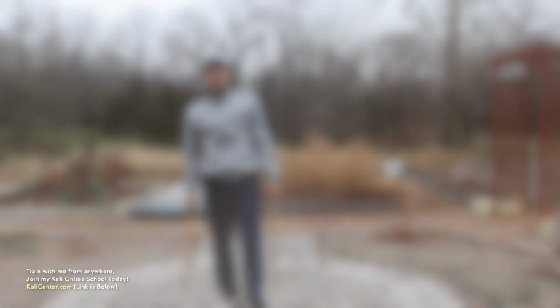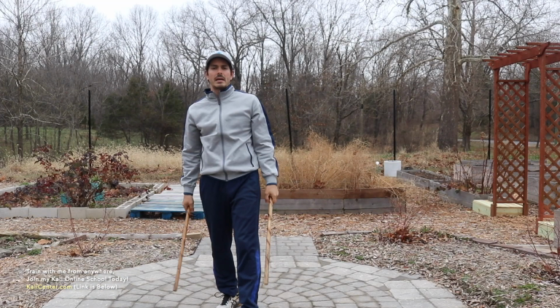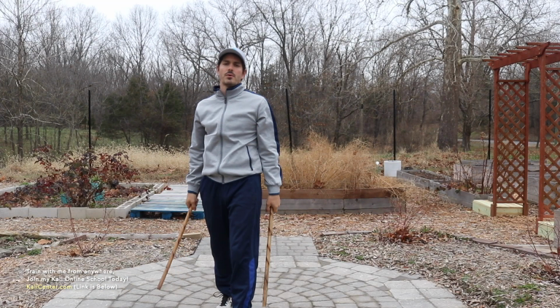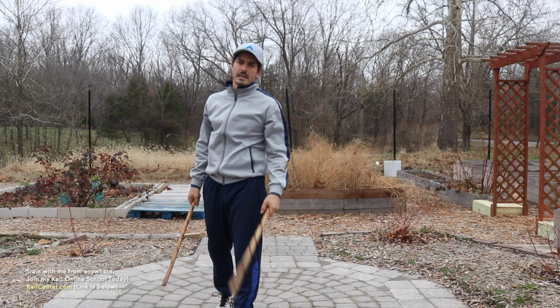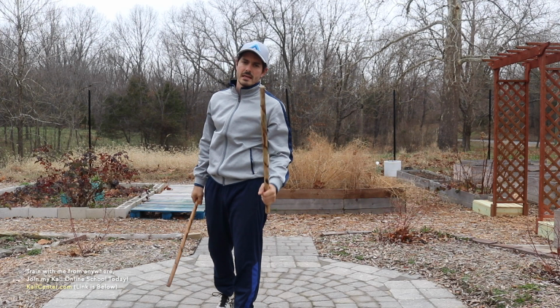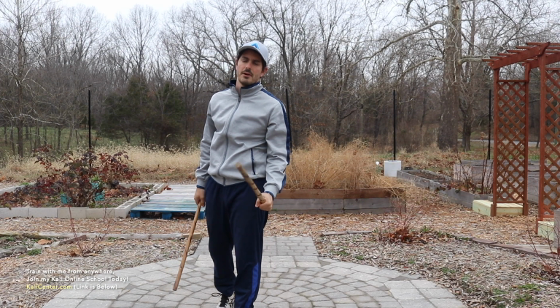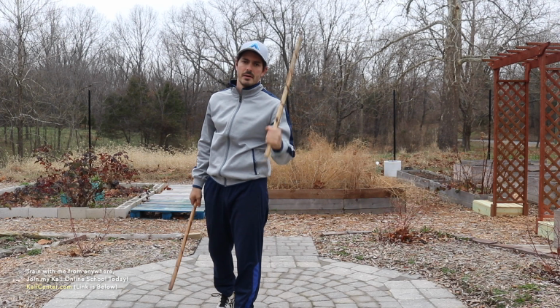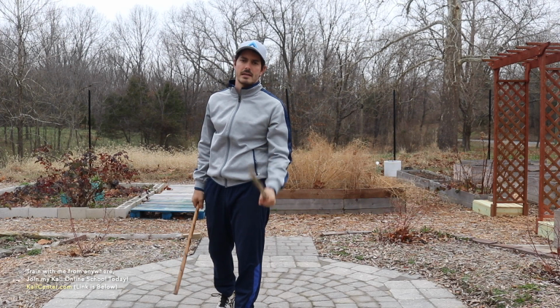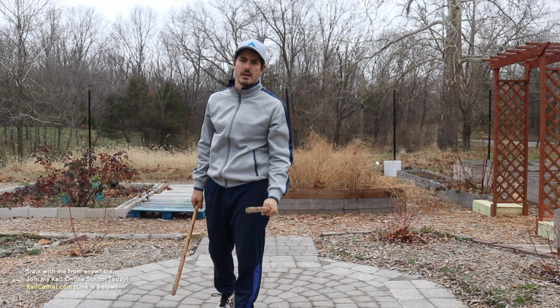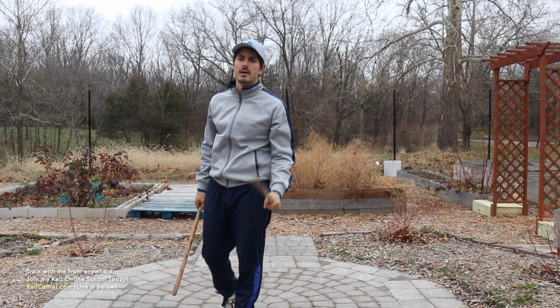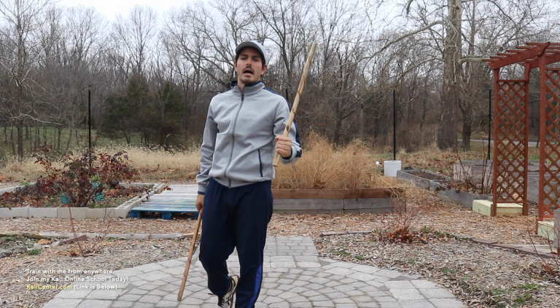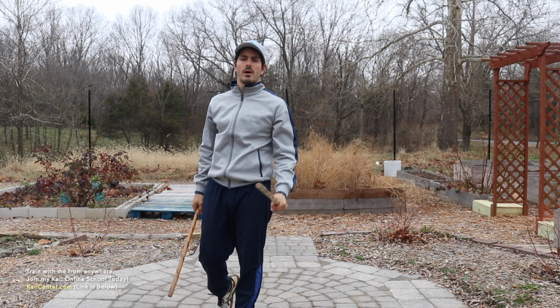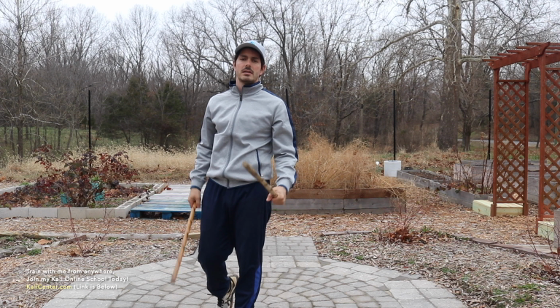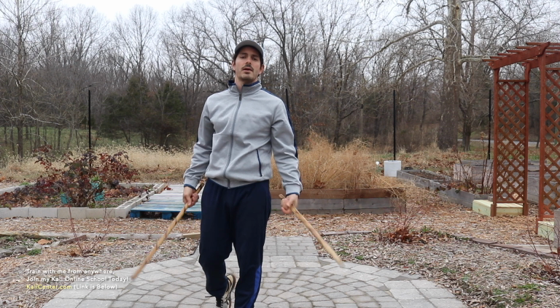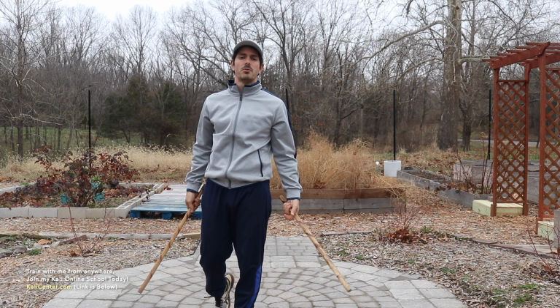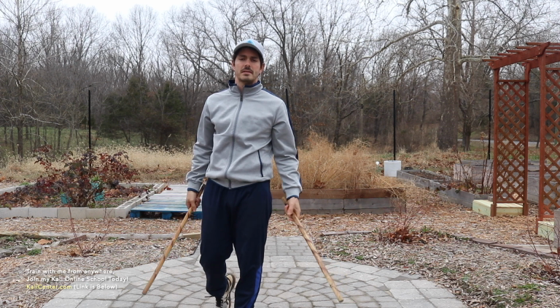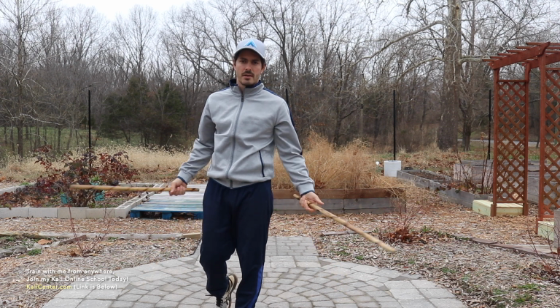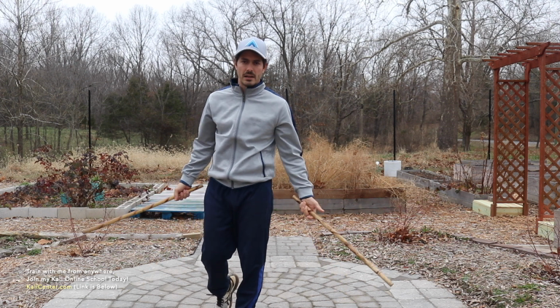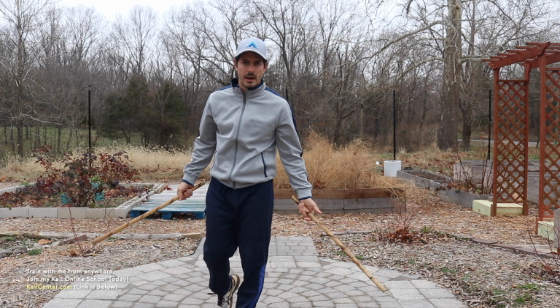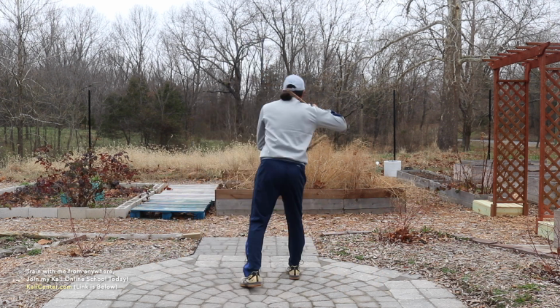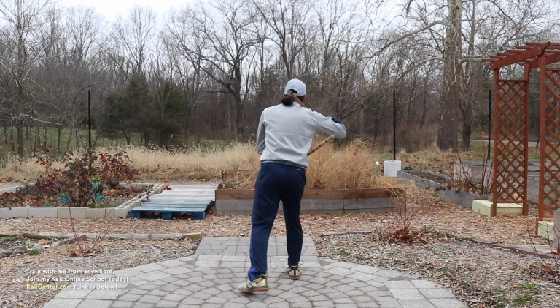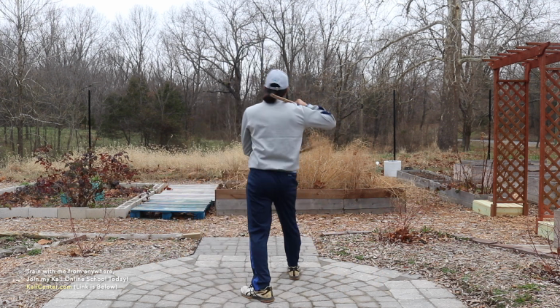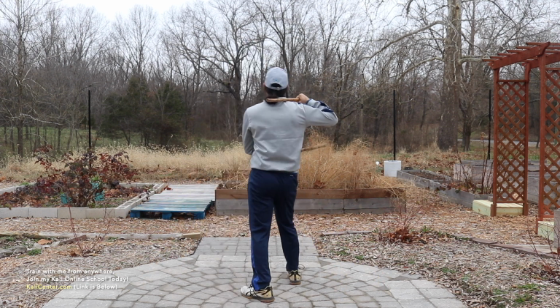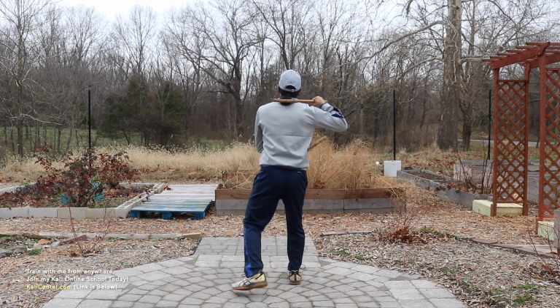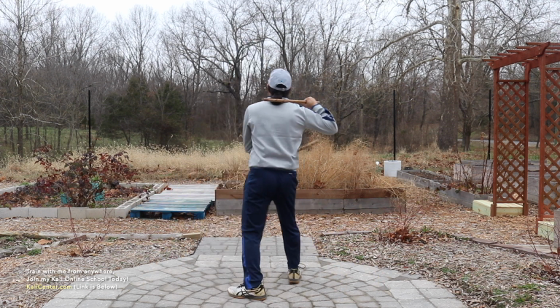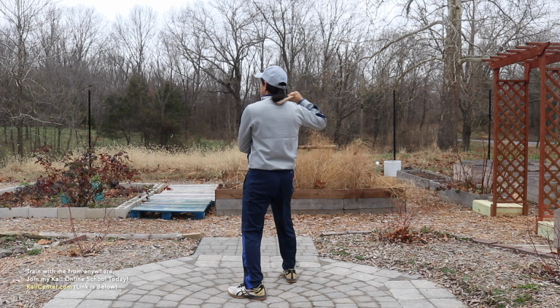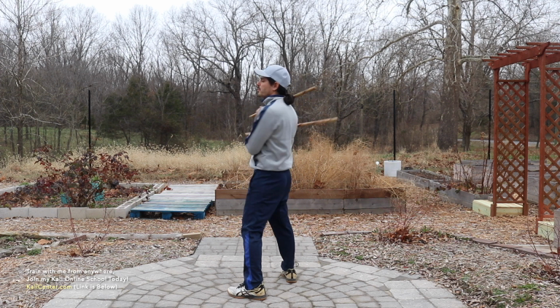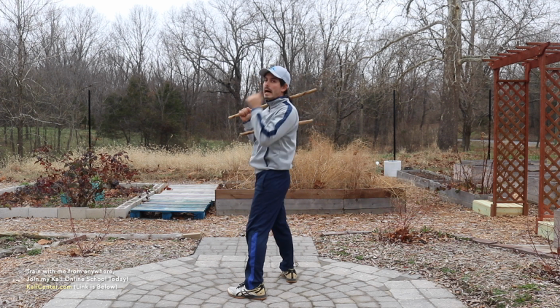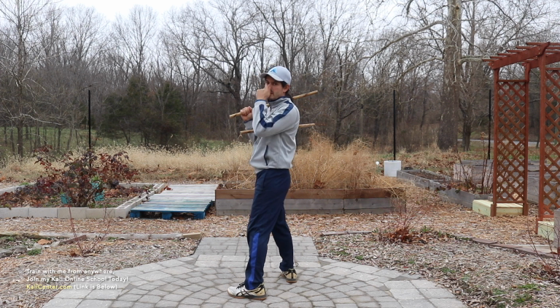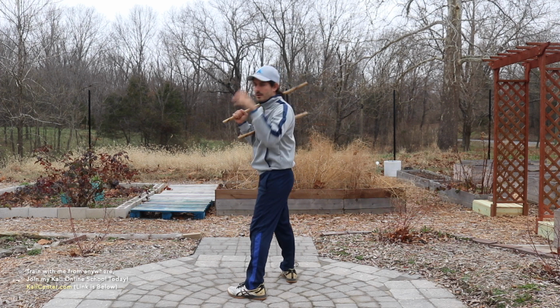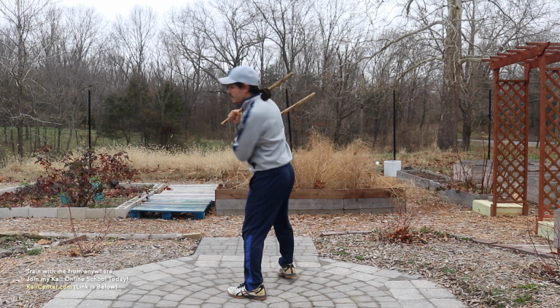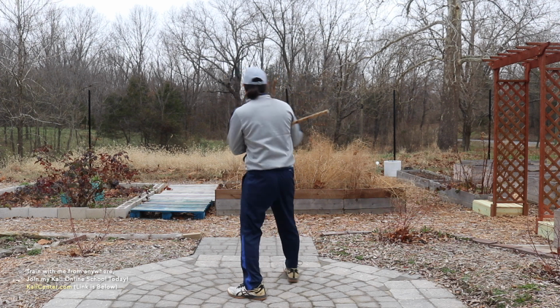Let's go ahead and get a few reps in together nice and slow. I'm going to go ahead and just count out the movements — follow along. We're going to start off in the right chamber. Let's do it three times together, nice and slow.